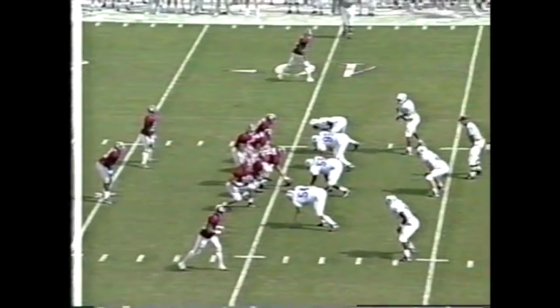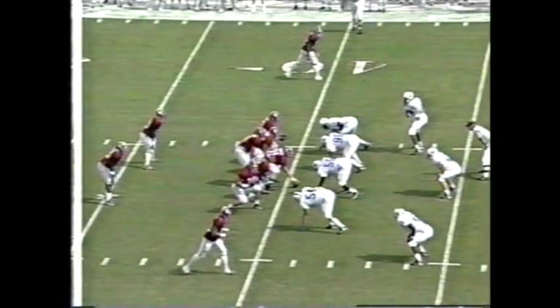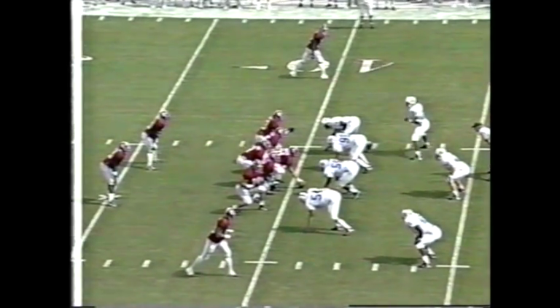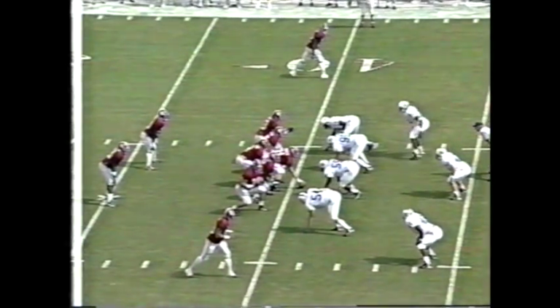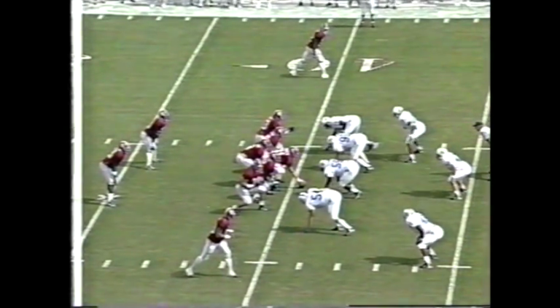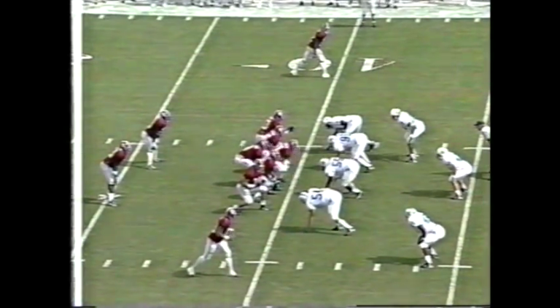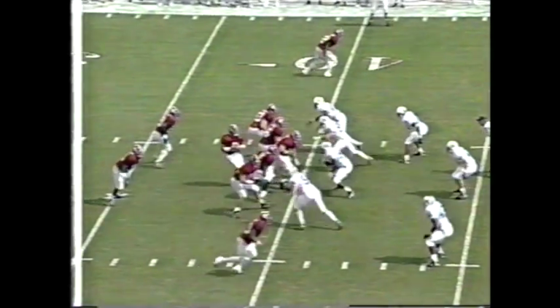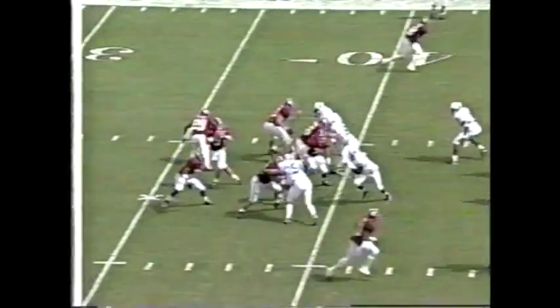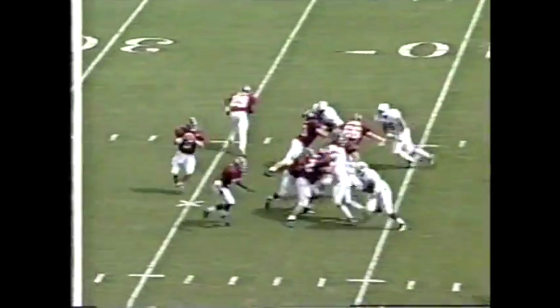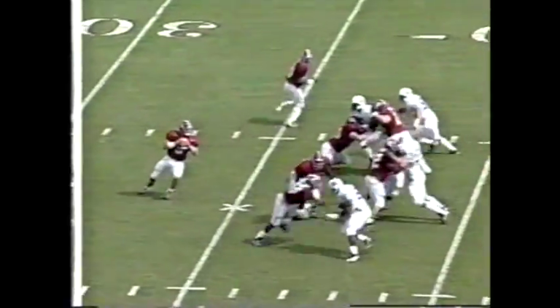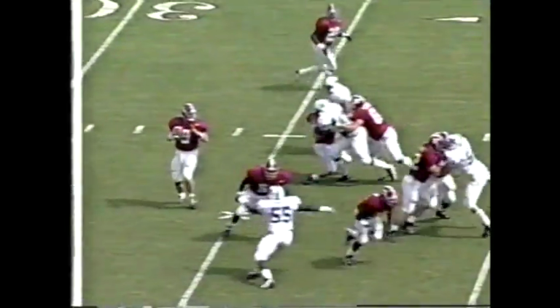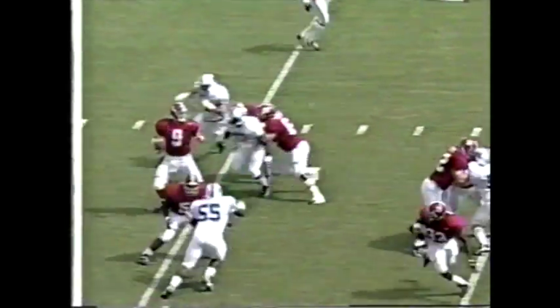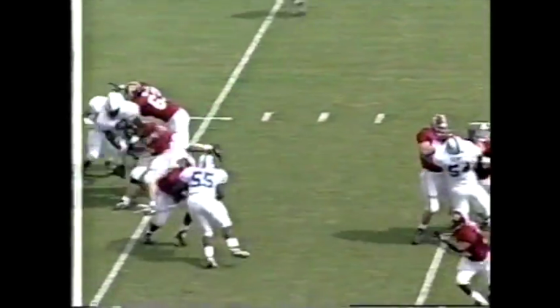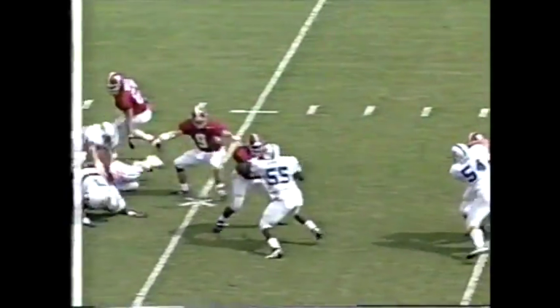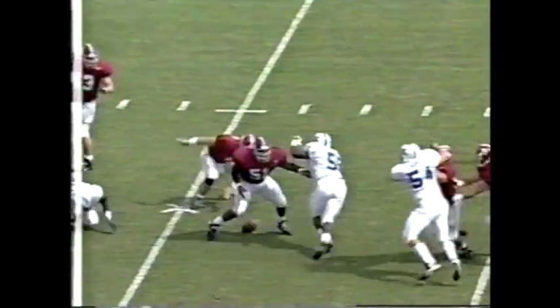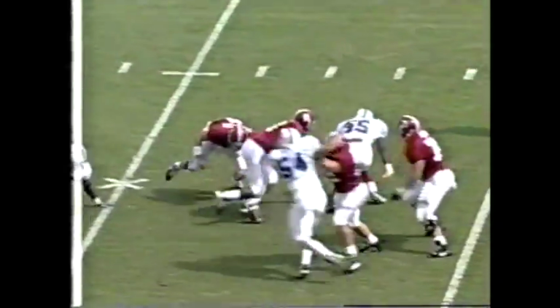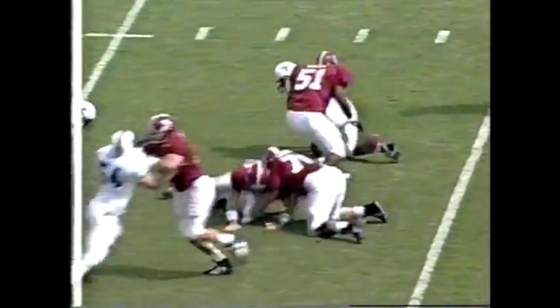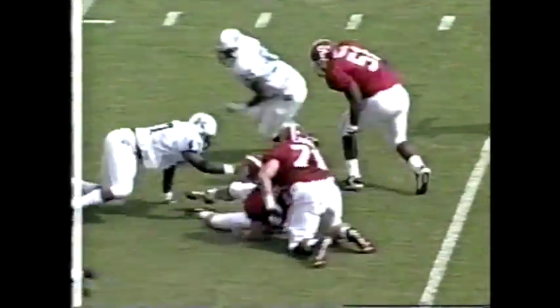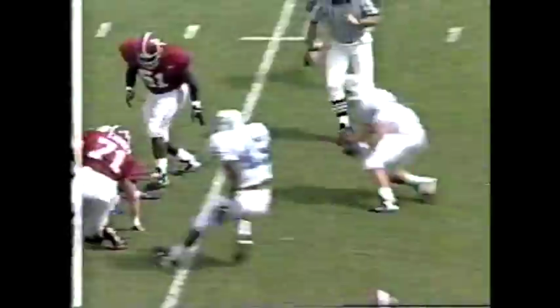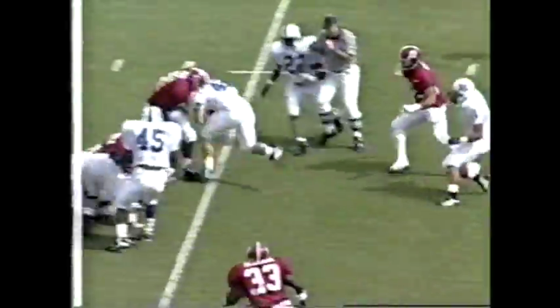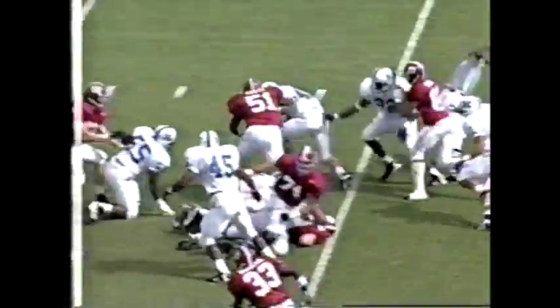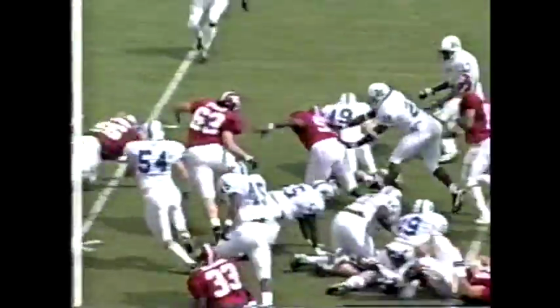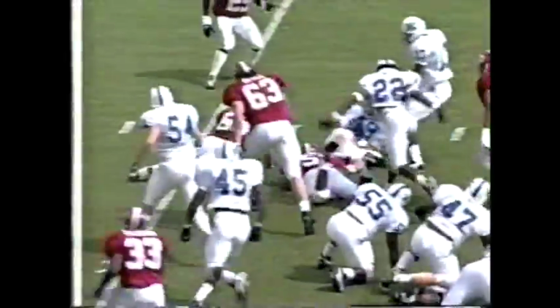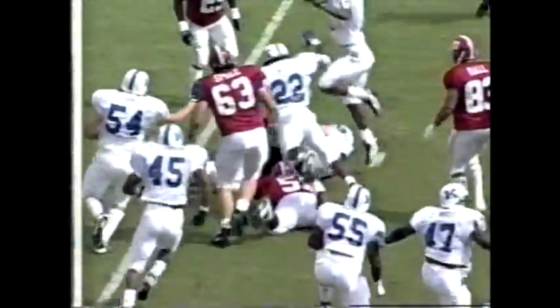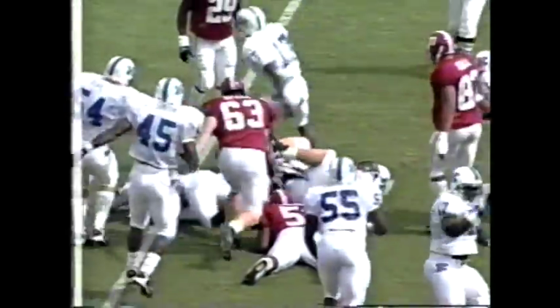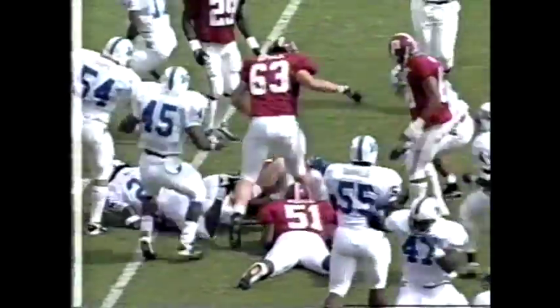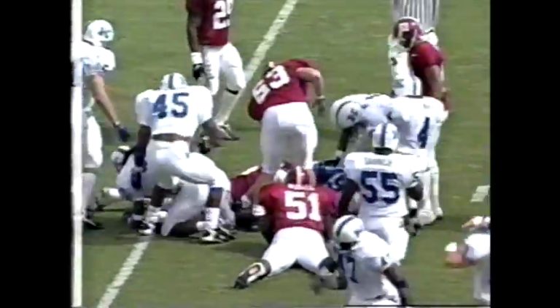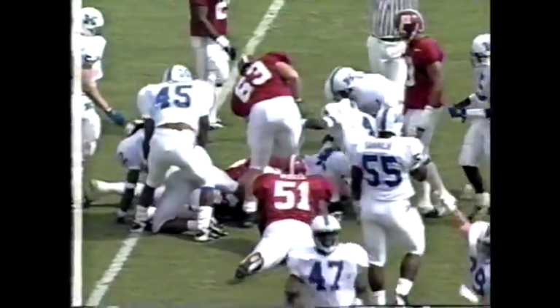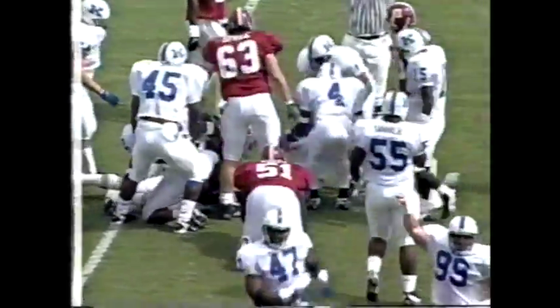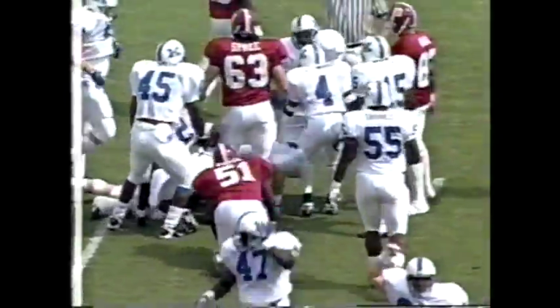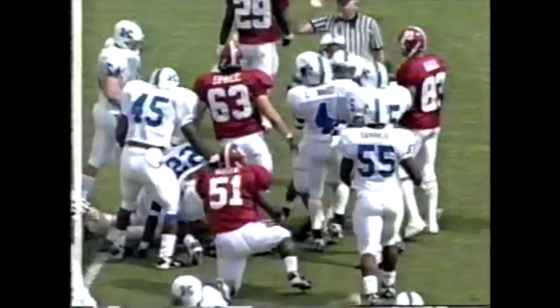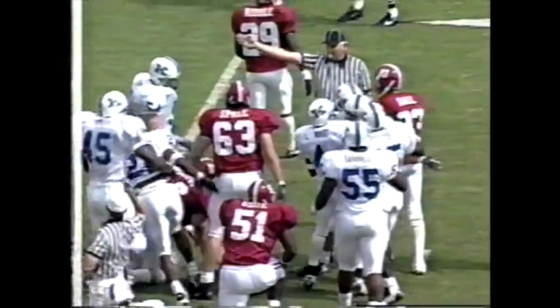Yeah, this is a long yardage type formation for us. Freddie loses control, and Kentucky gets the loose ball — I think that was Schellenberger. The Wildcats get the fumble.